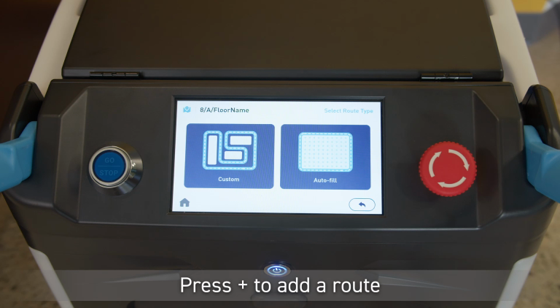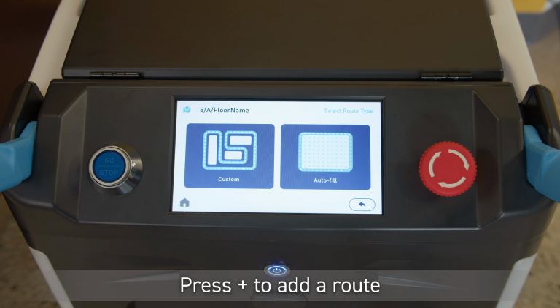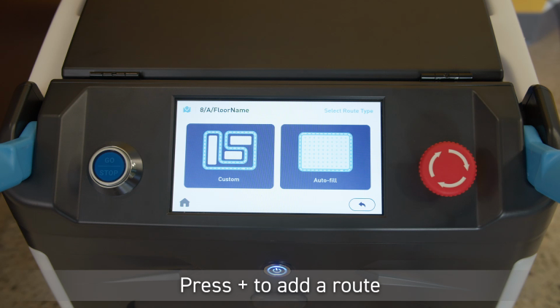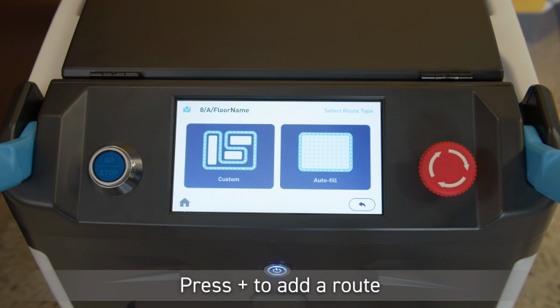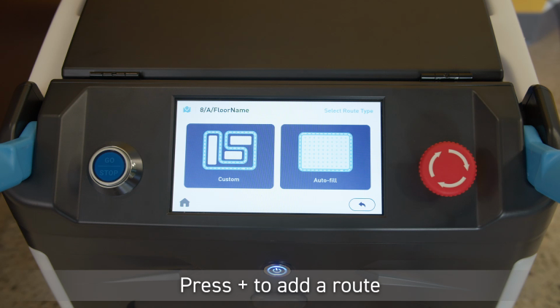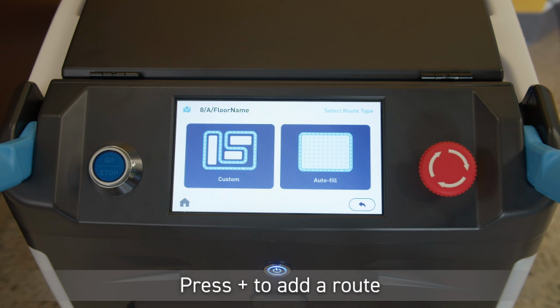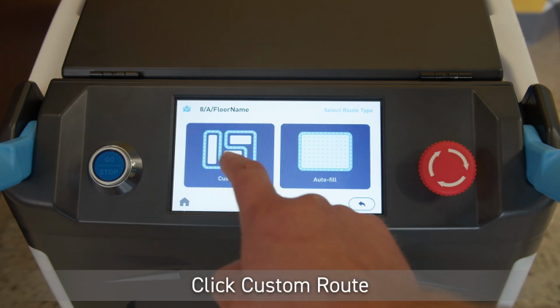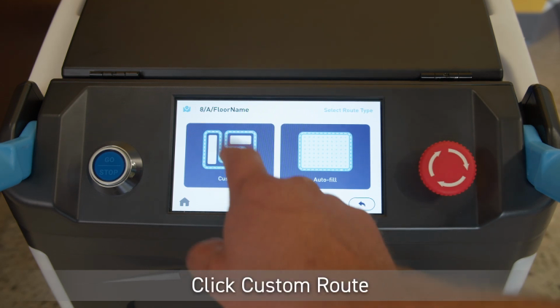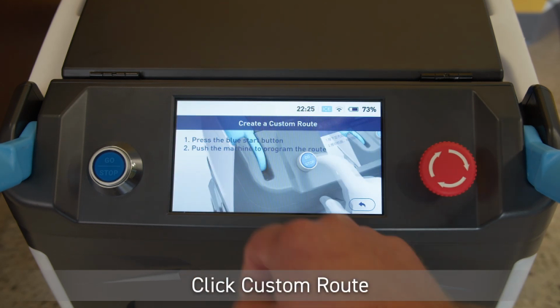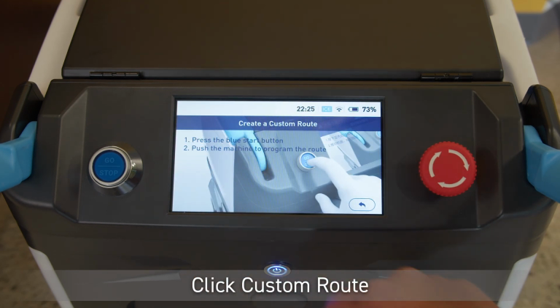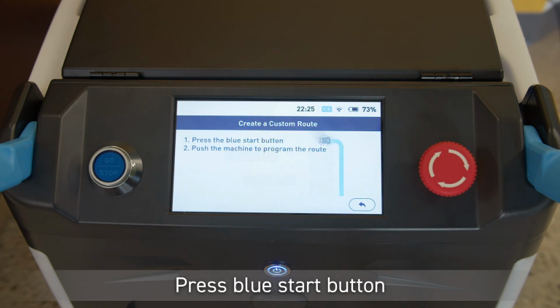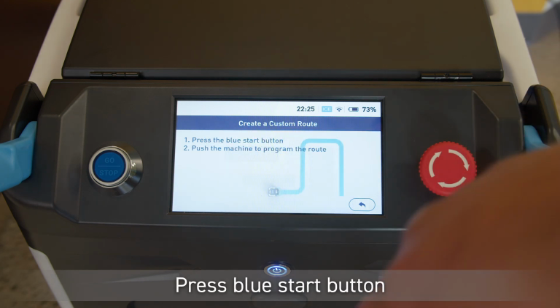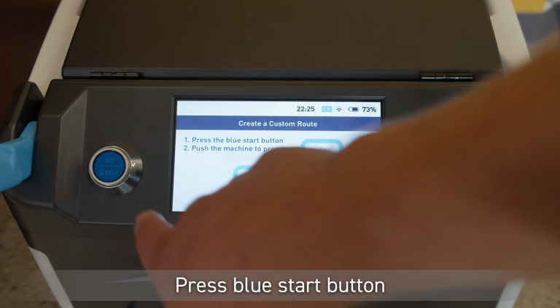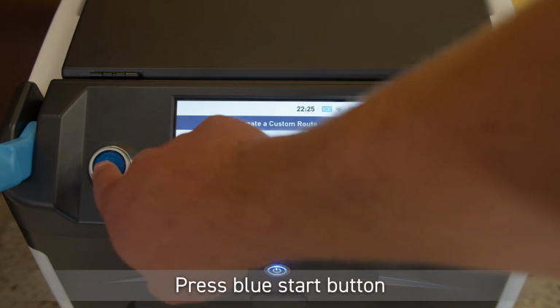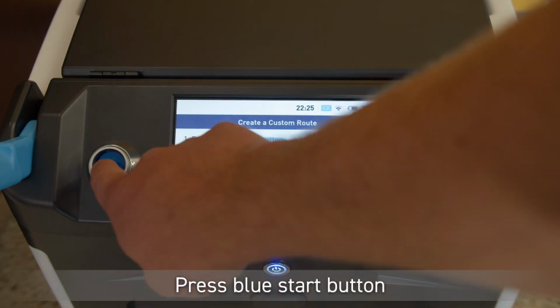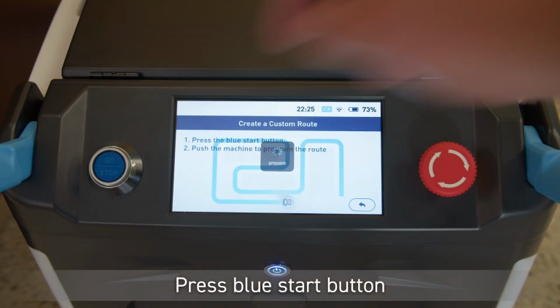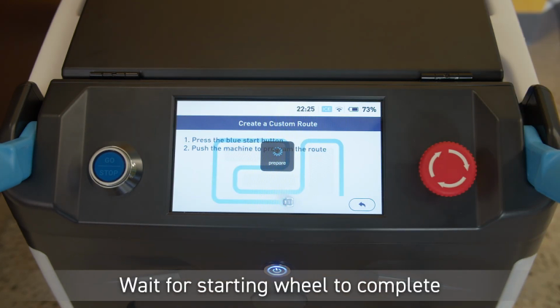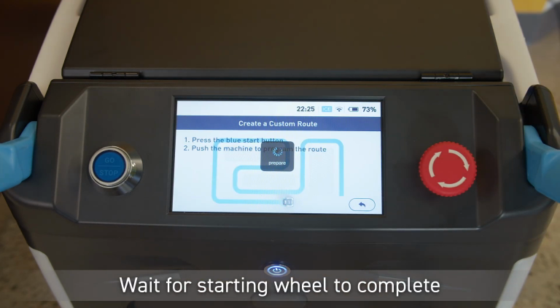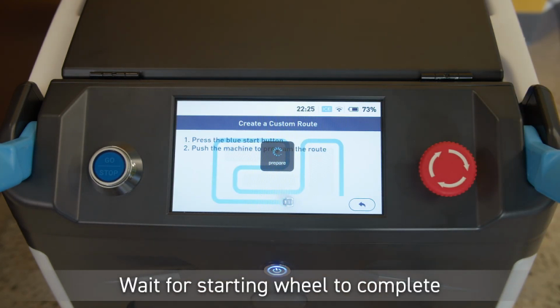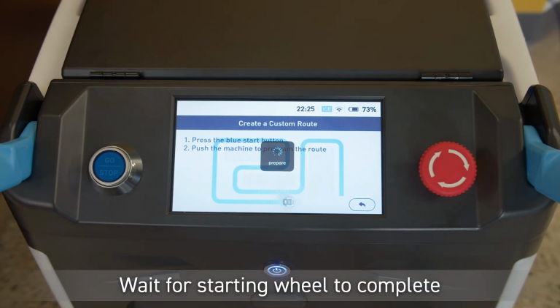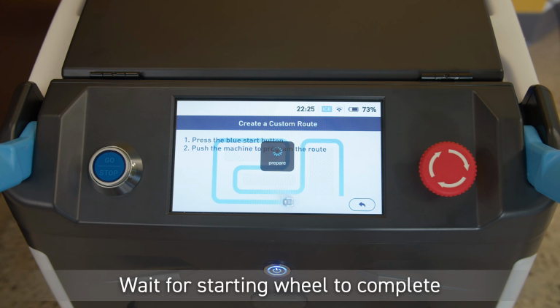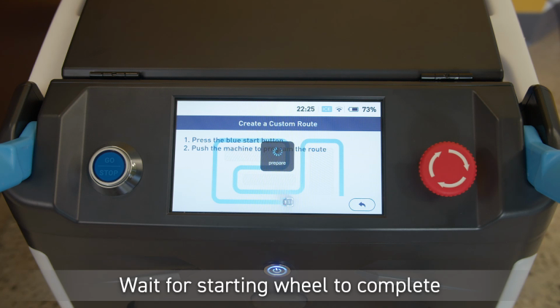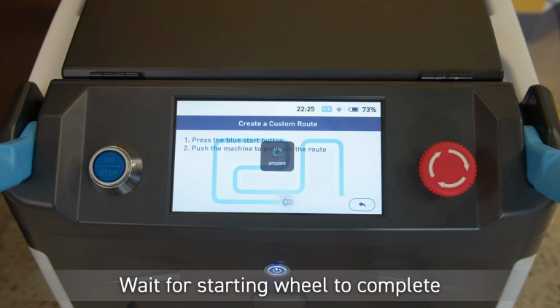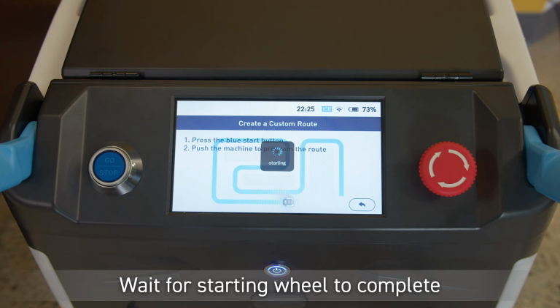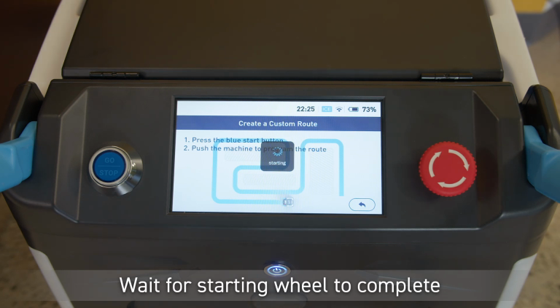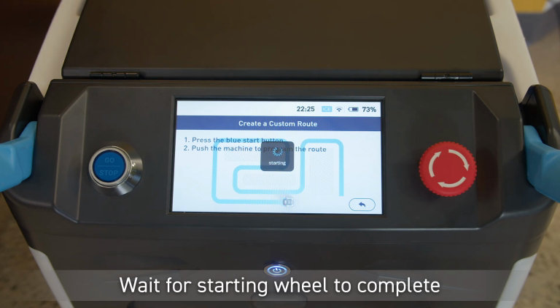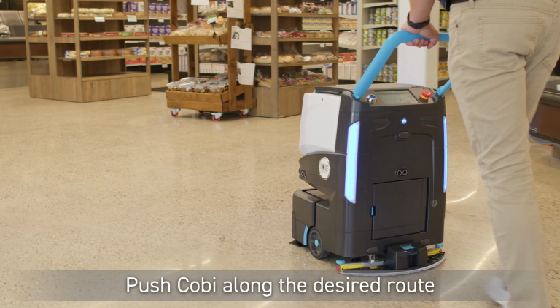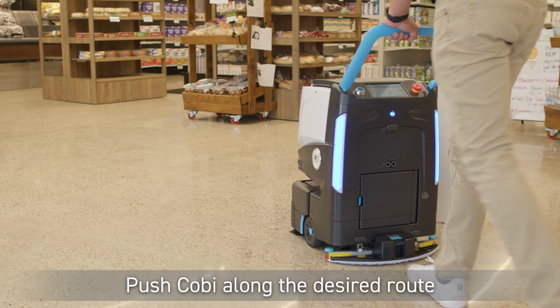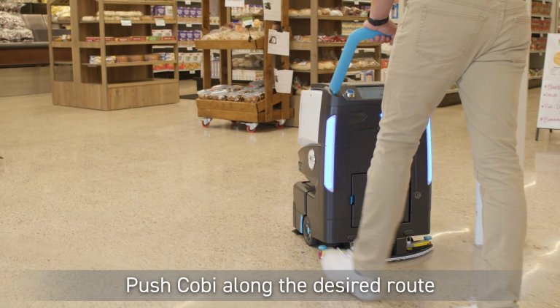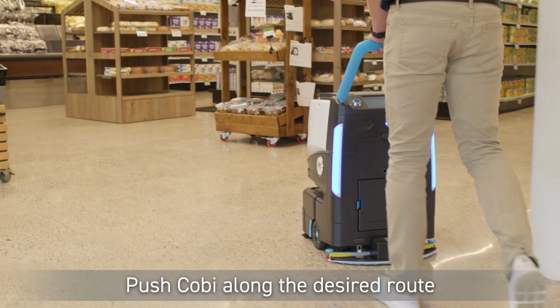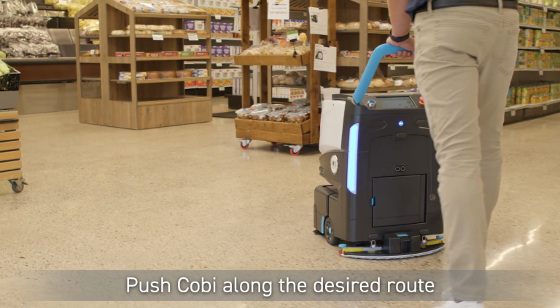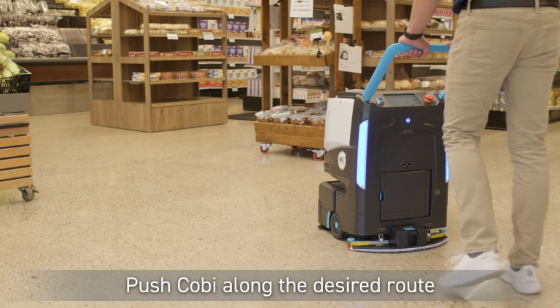Please note, you can save up to six routes per home location code. Select custom route. Press the blue start button to begin teaching the route. Wait until the starting wheel on the screen completes and the create a route screen pops up.